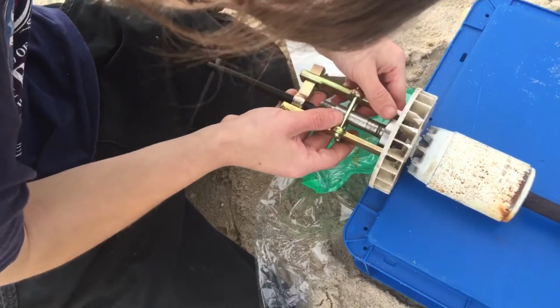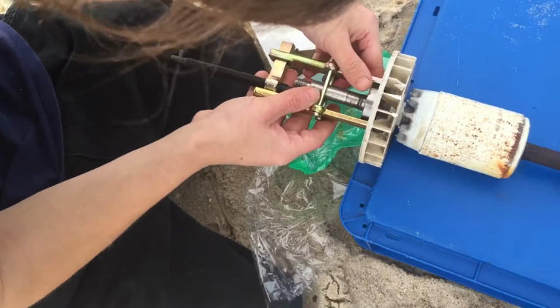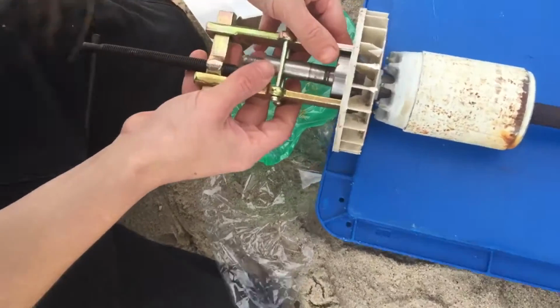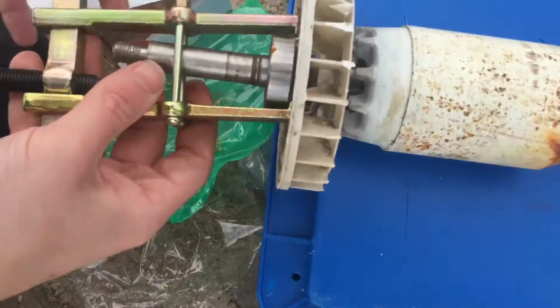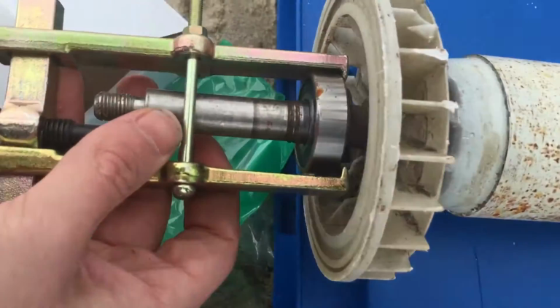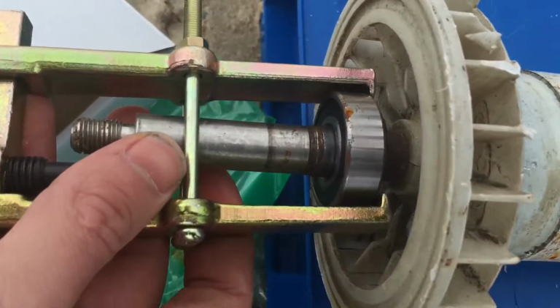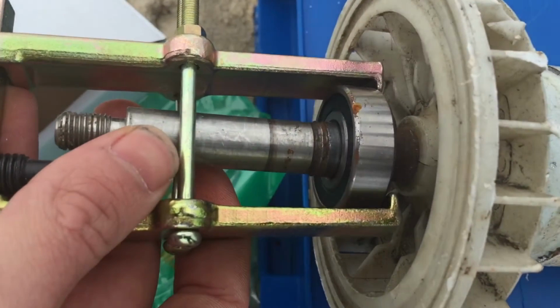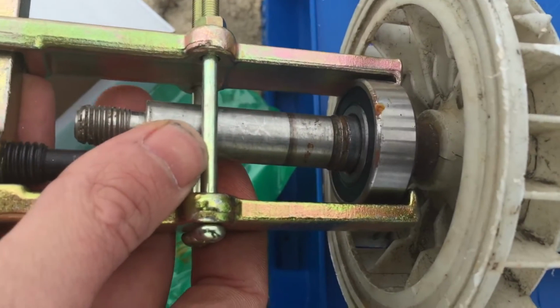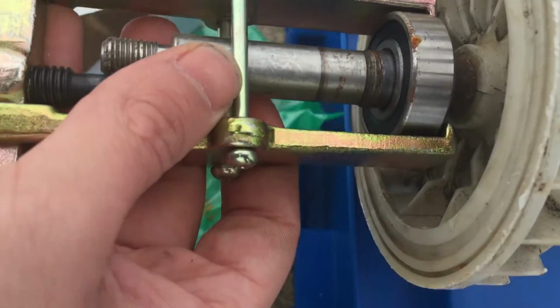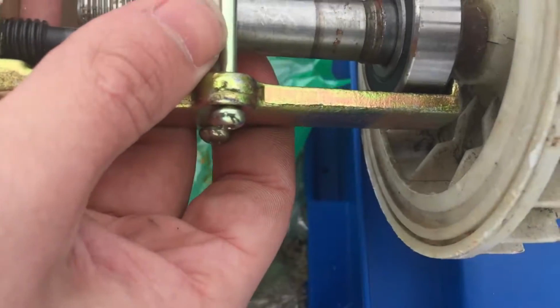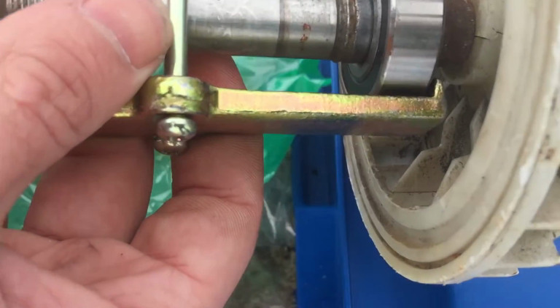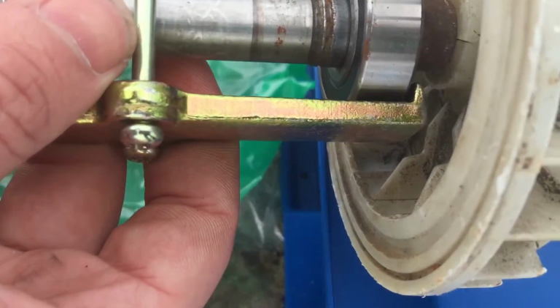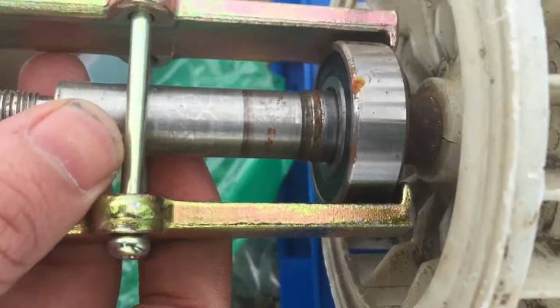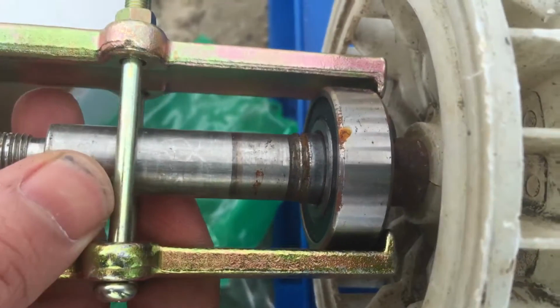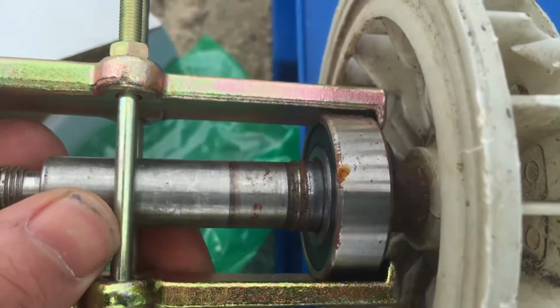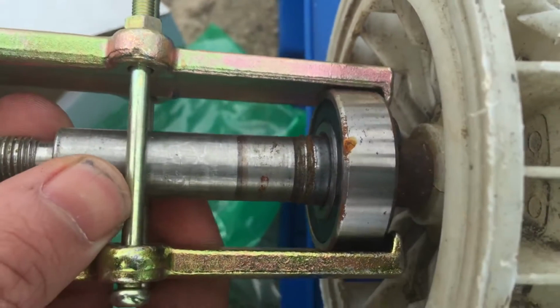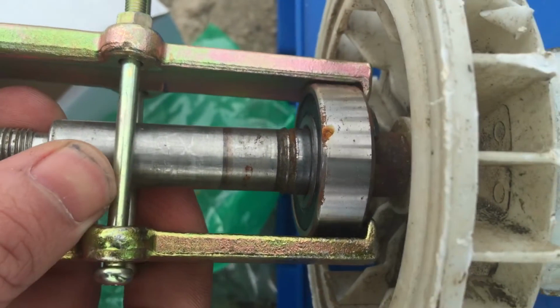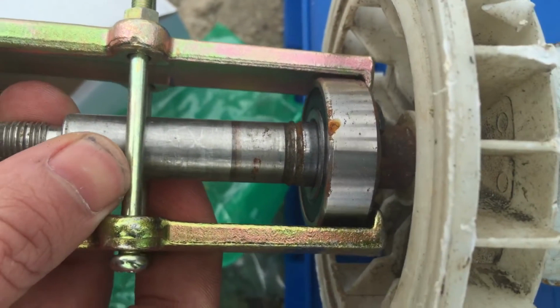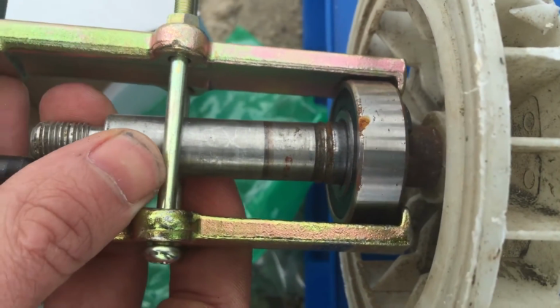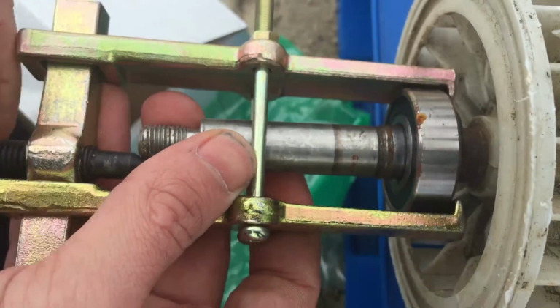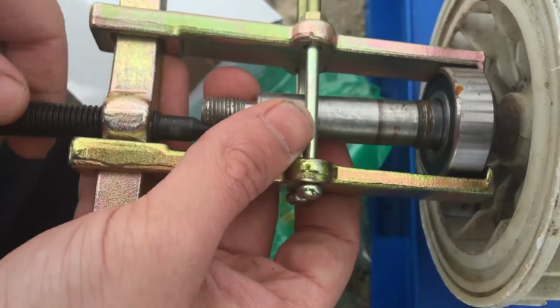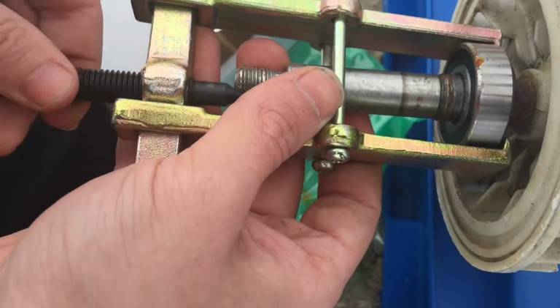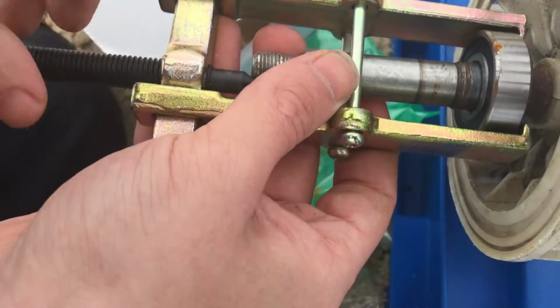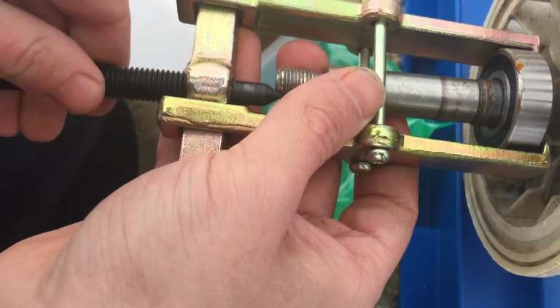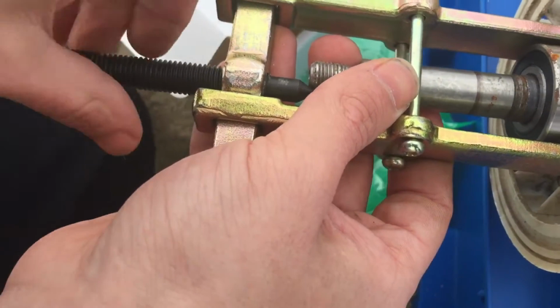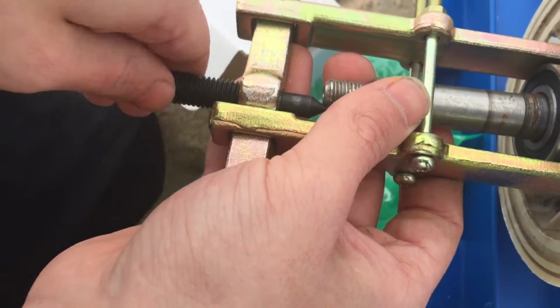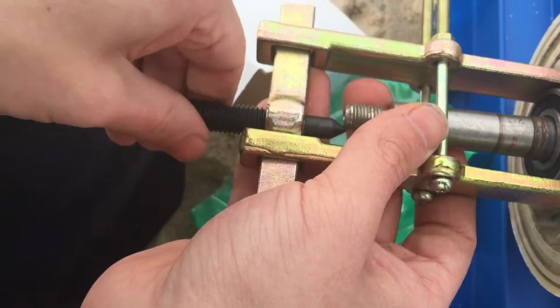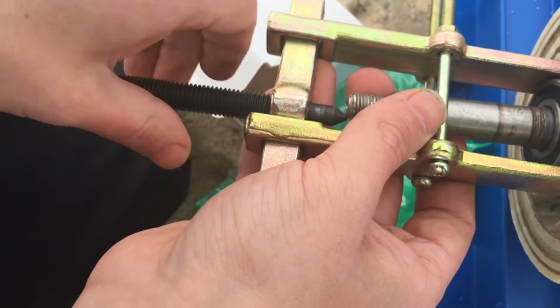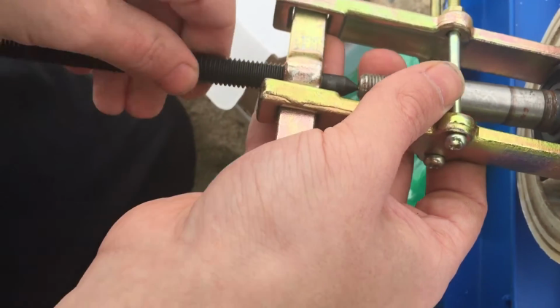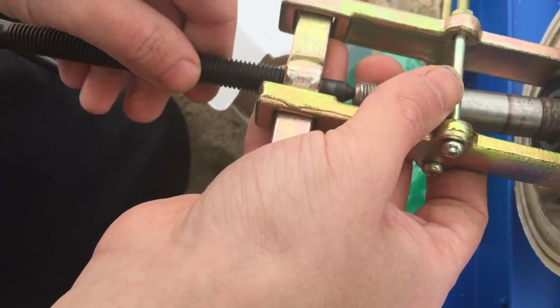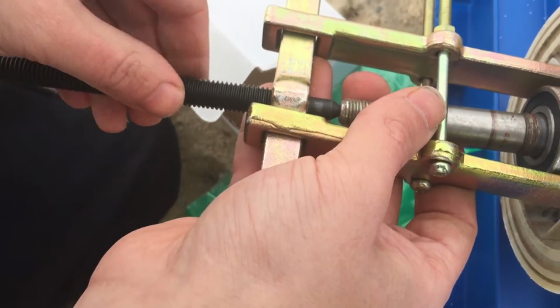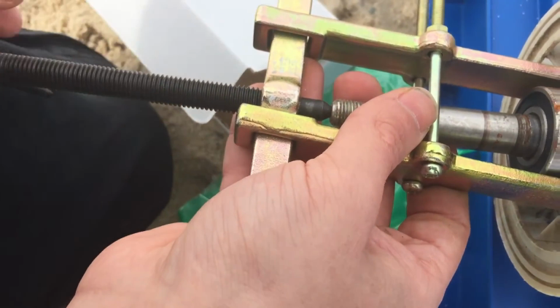What you want to do is get one arm — these are the arms right there, these little metal things. One arm behind one side of the bearing, the other arm on that side of the bearing, and you're just going to loosen up the center bolt like that, like Robert's doing, and put it right in the center.